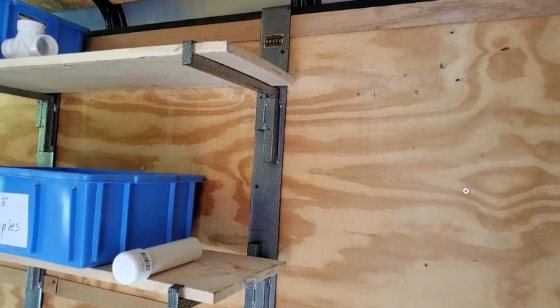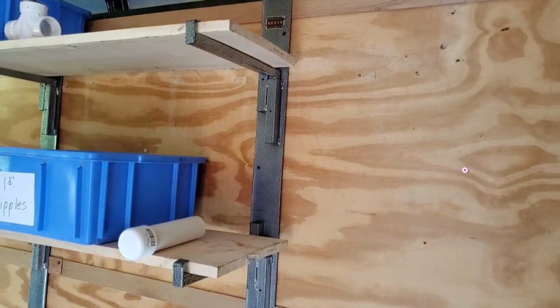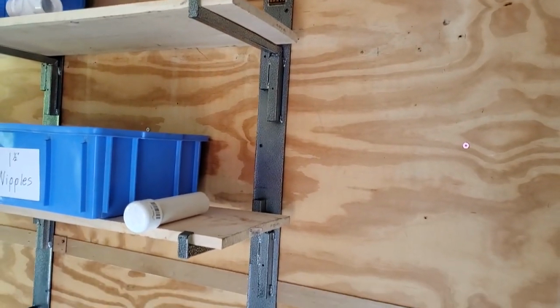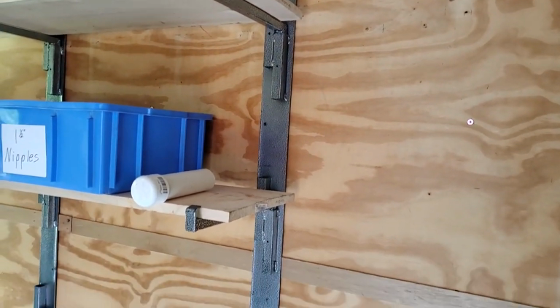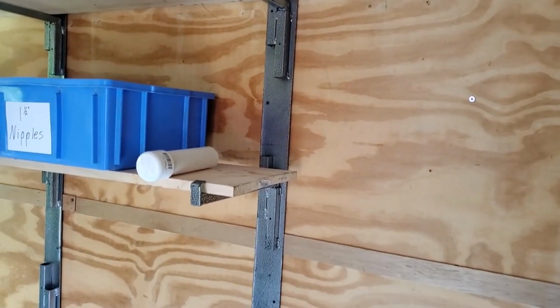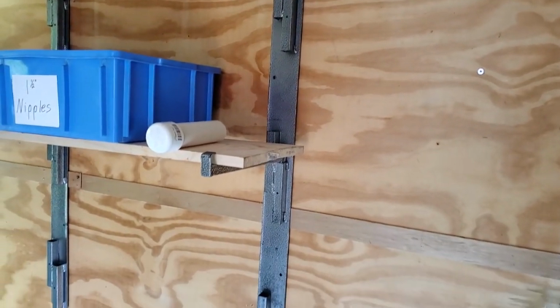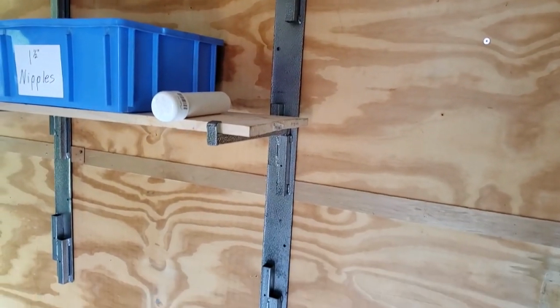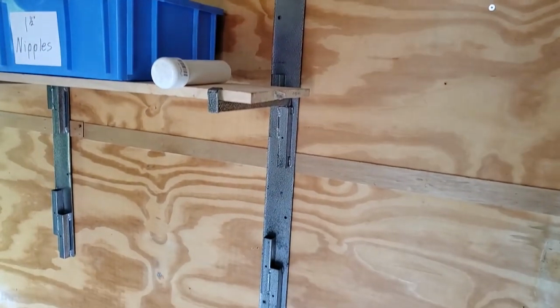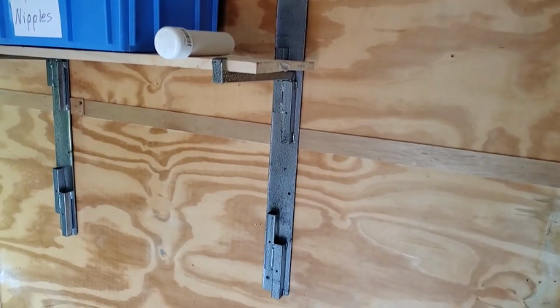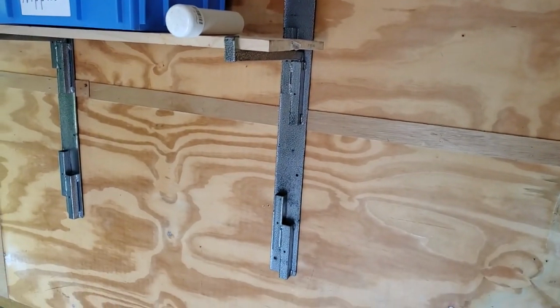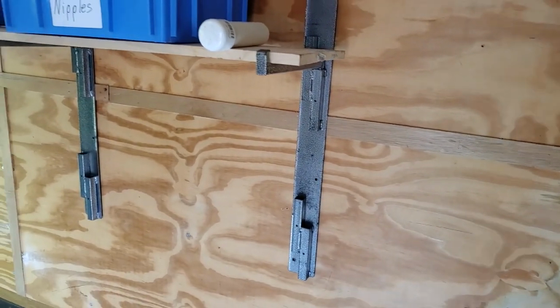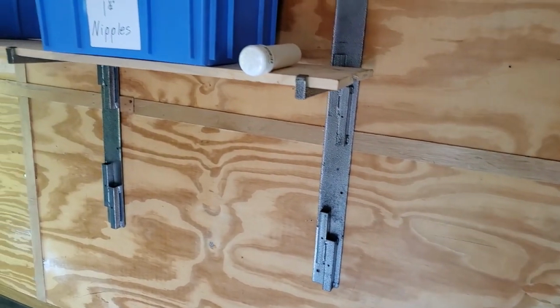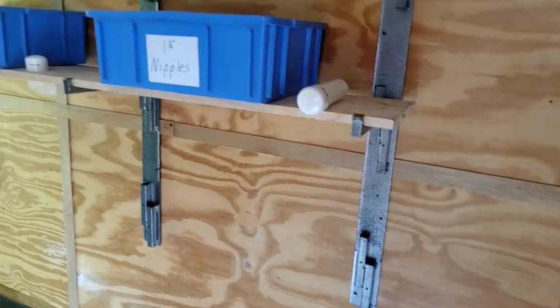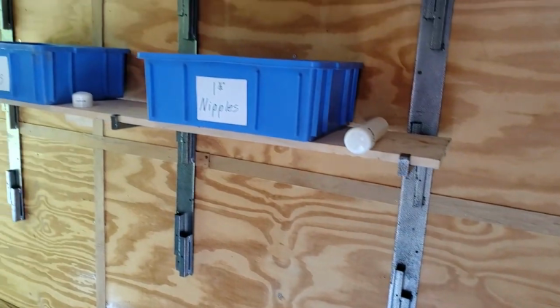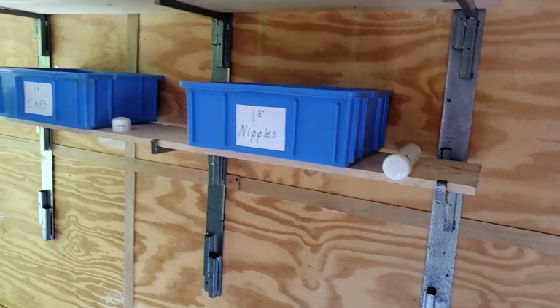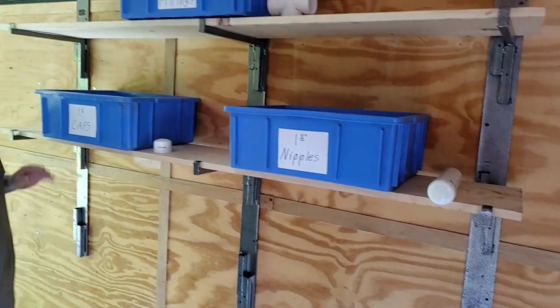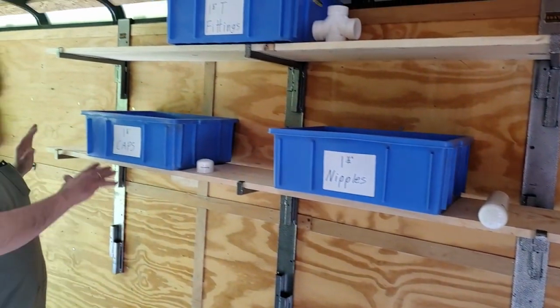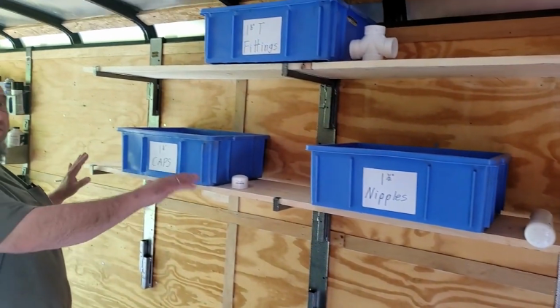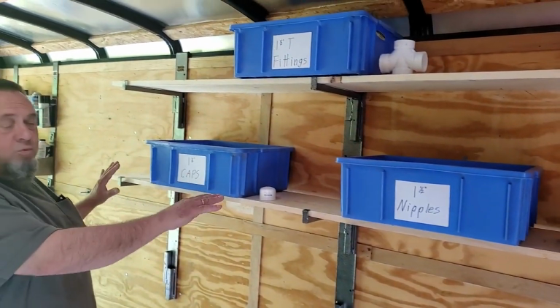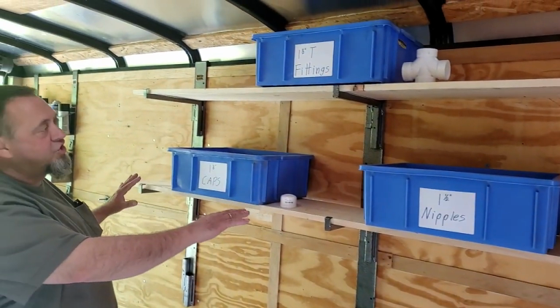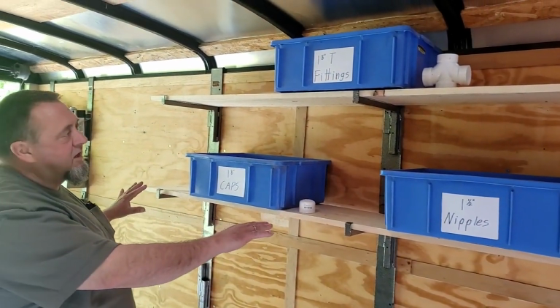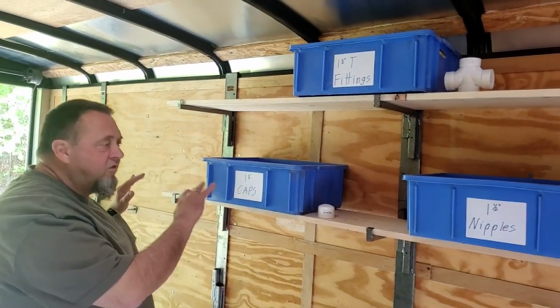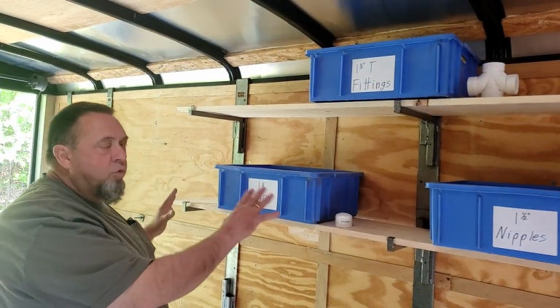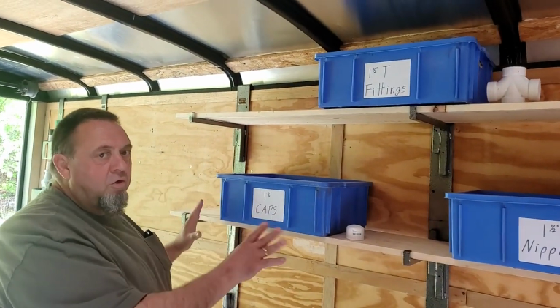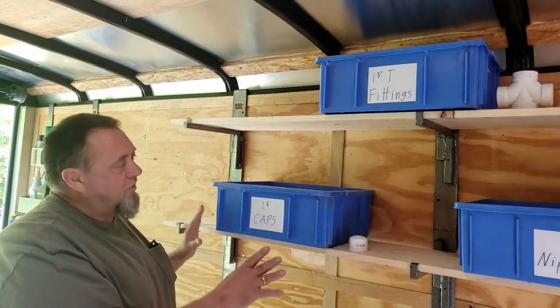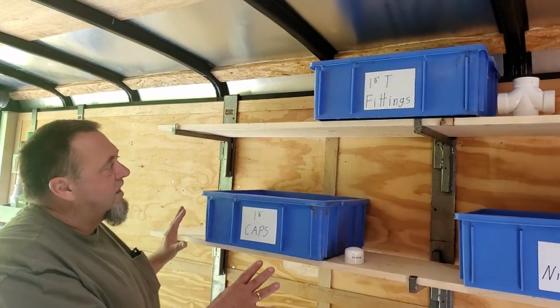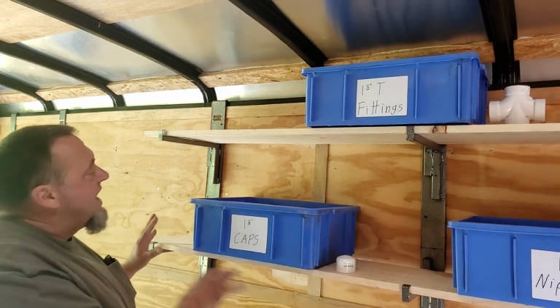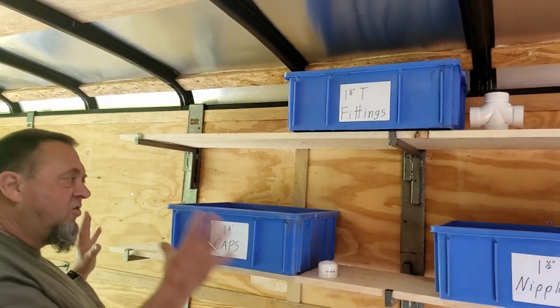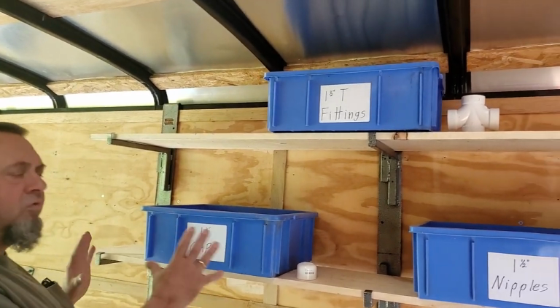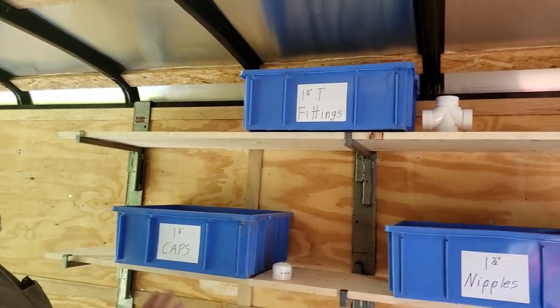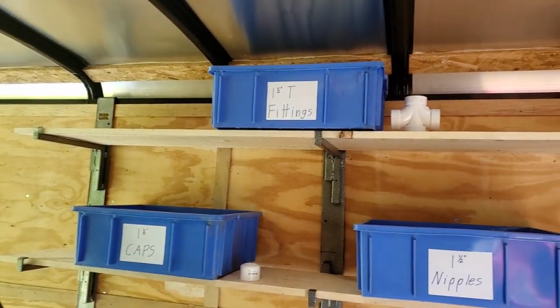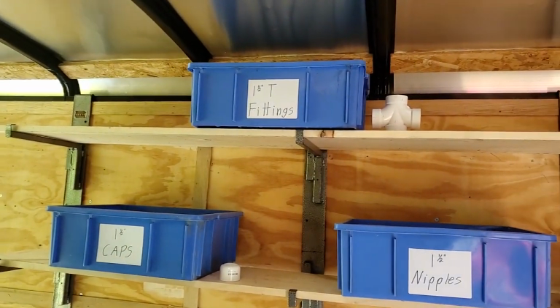Hi guys, Glenn from RackhamMFG.com here with you, and today I want to talk a little bit about the RA24. This is a sidewall shelf kit, and this is for enclosed trailers. And this is a real customizable kit.